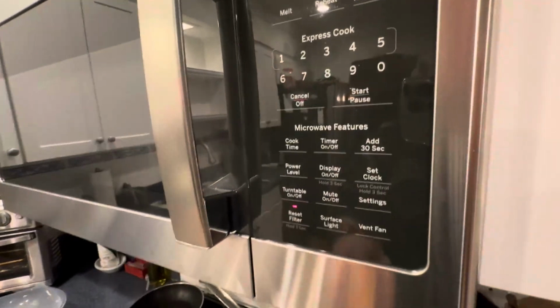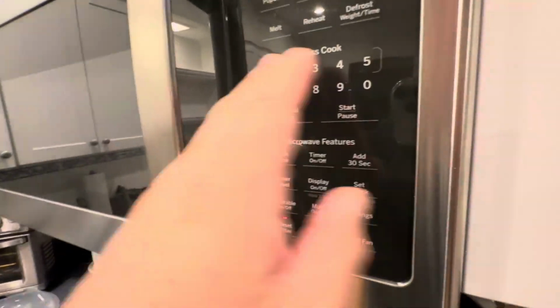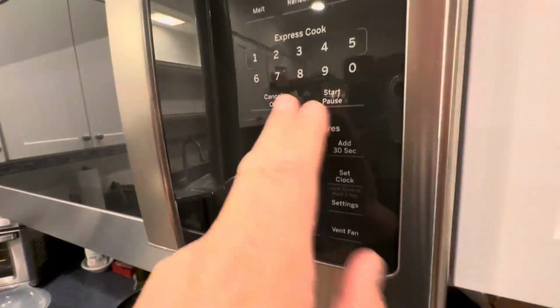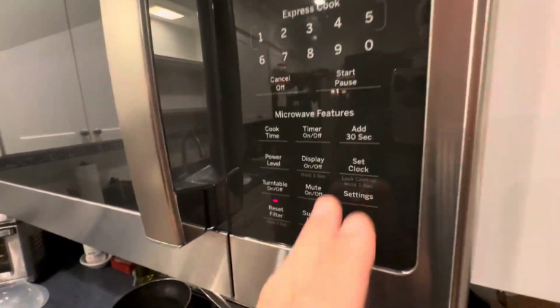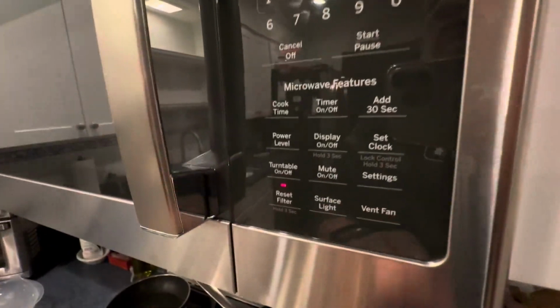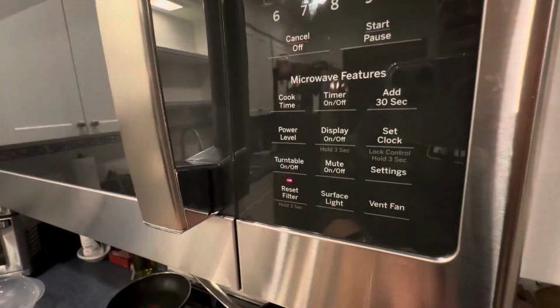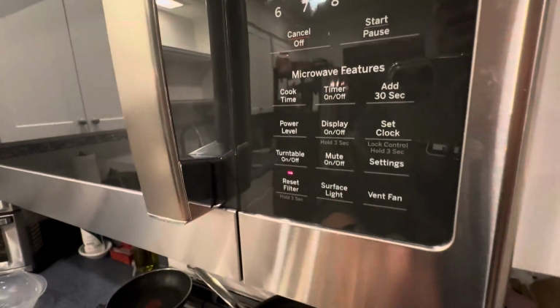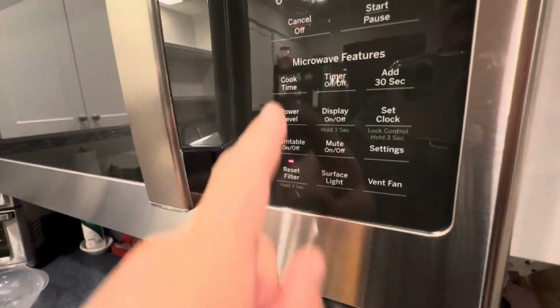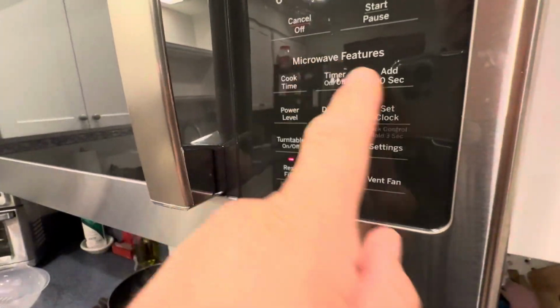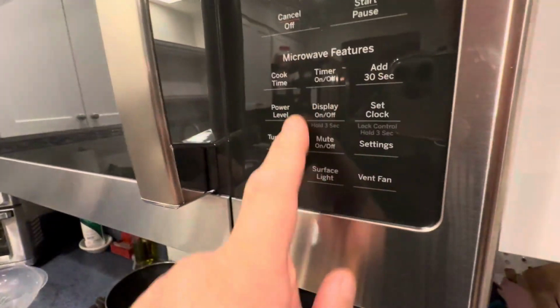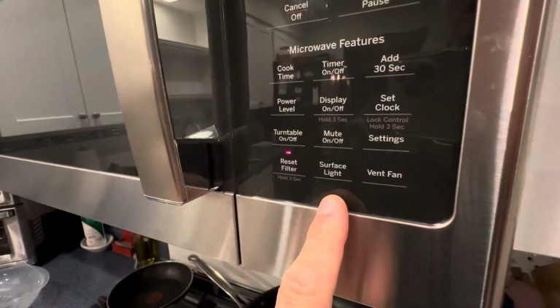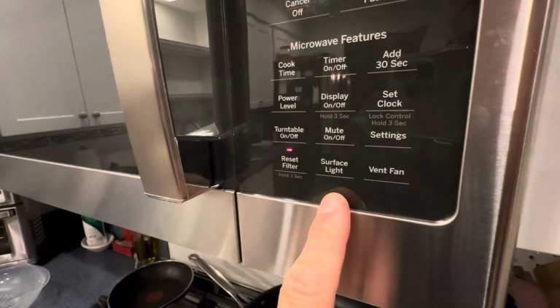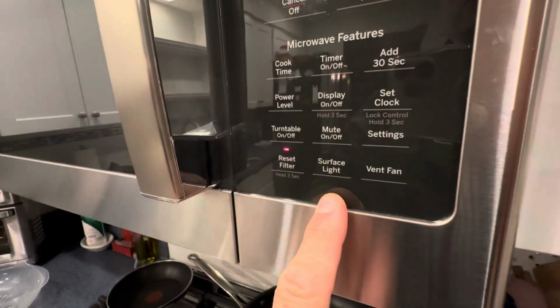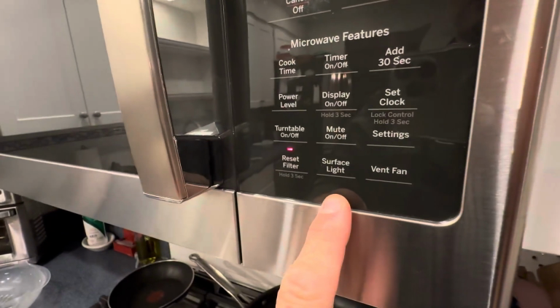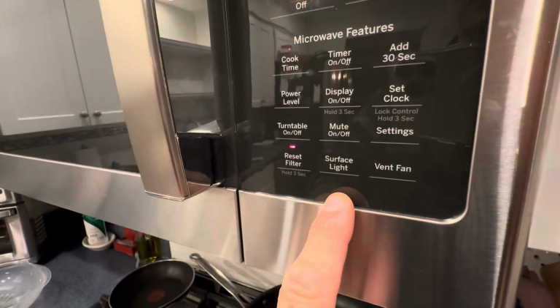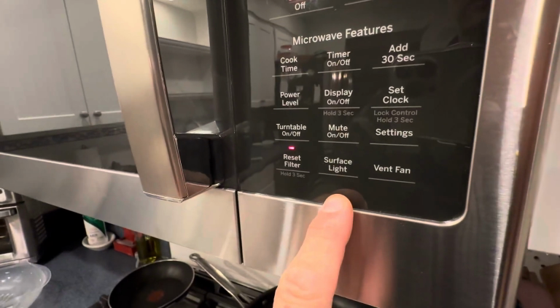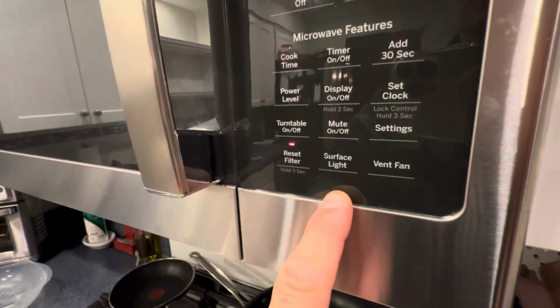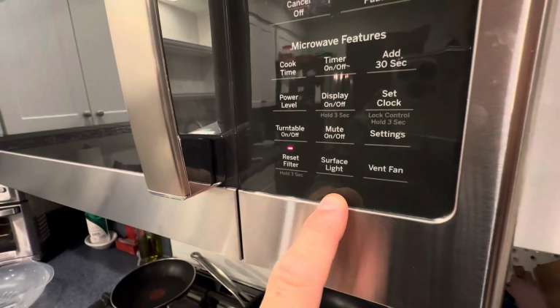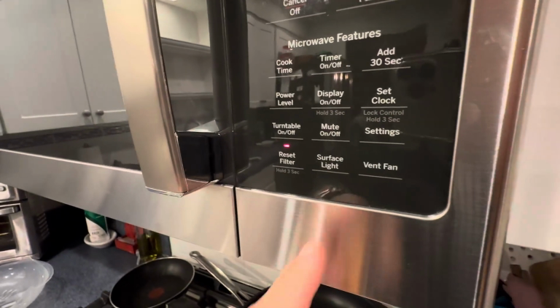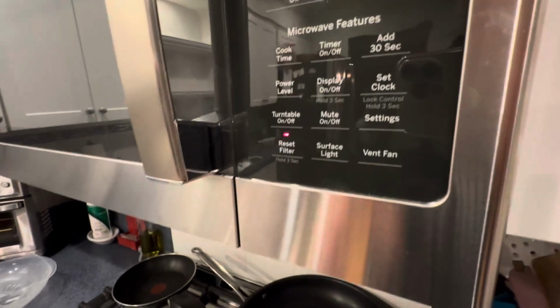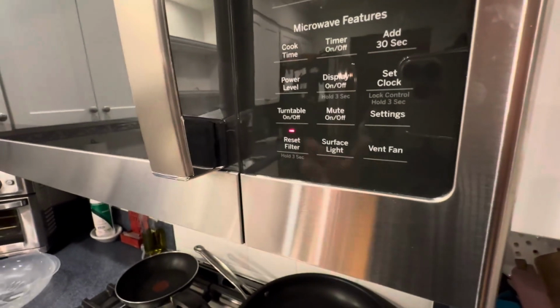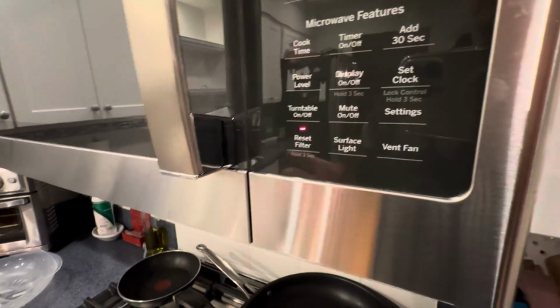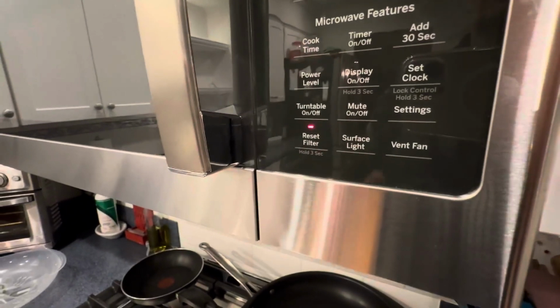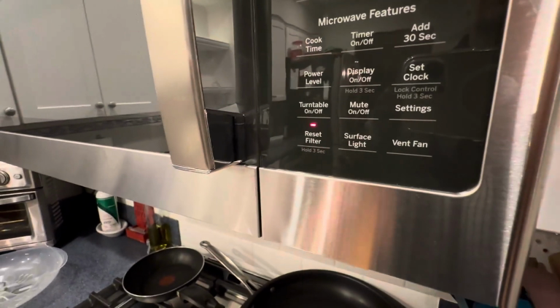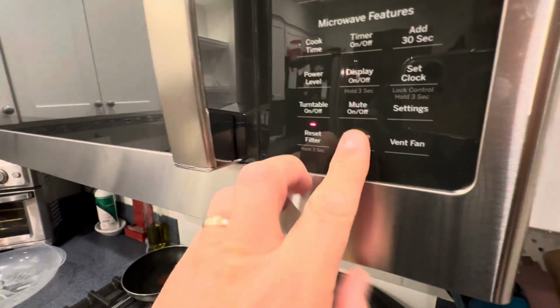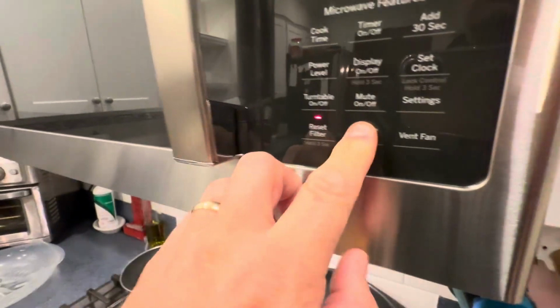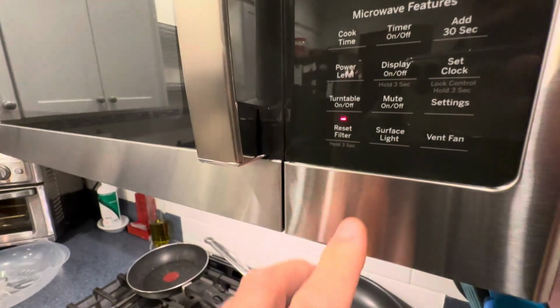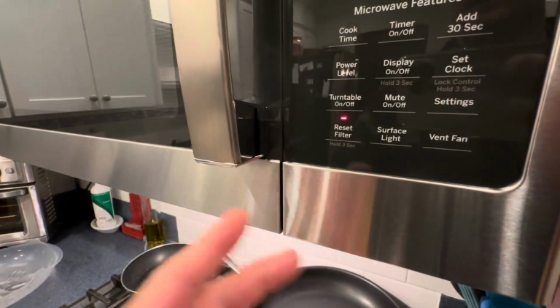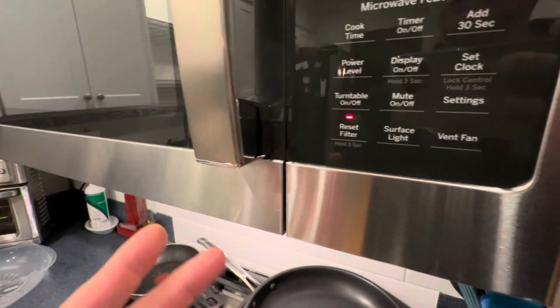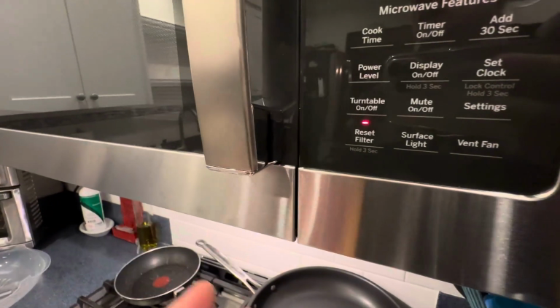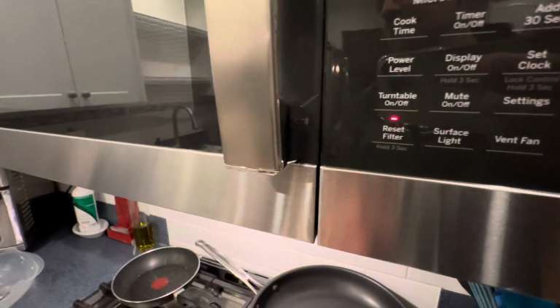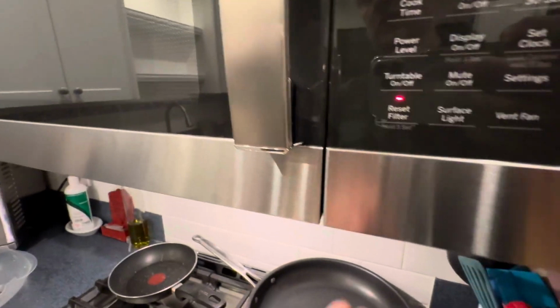You have your express cooks here. And then there are some other microwave features down here as well. So a very nice one — I absolutely love this thing.